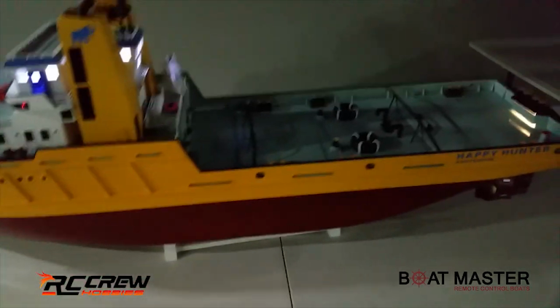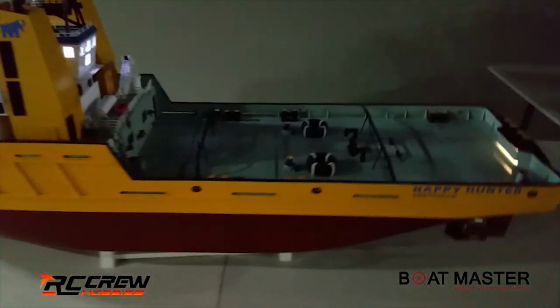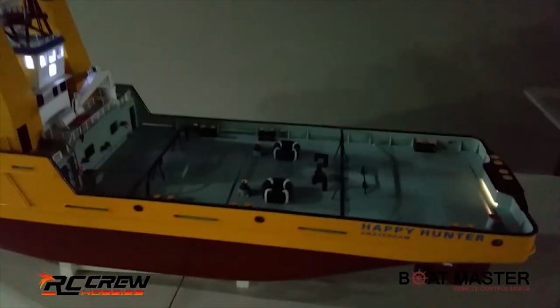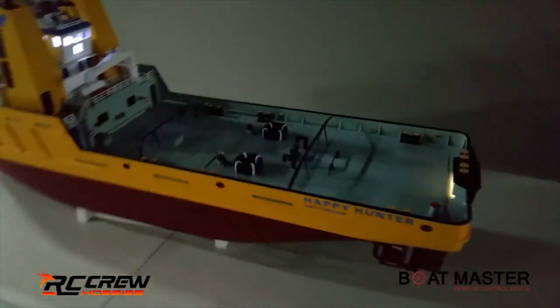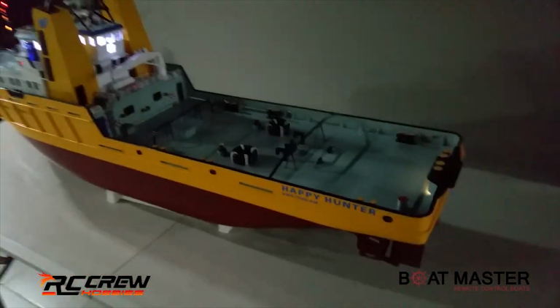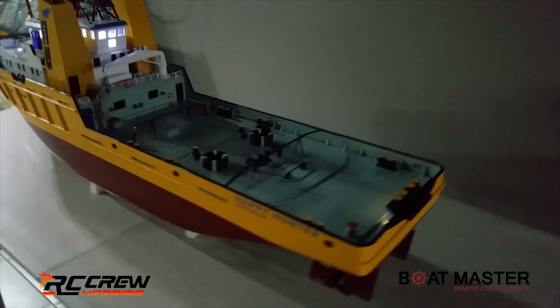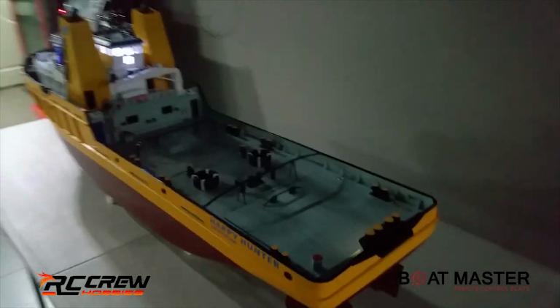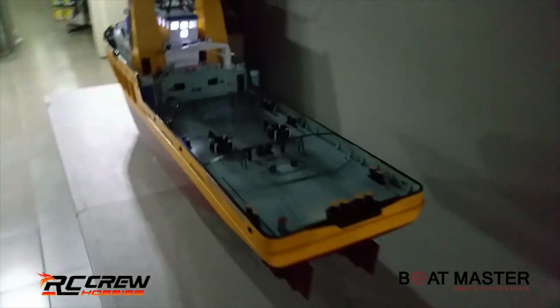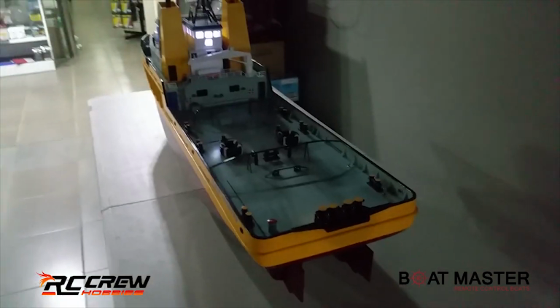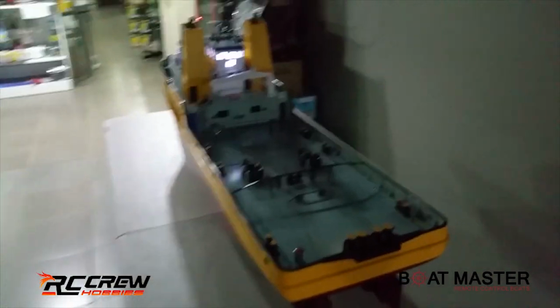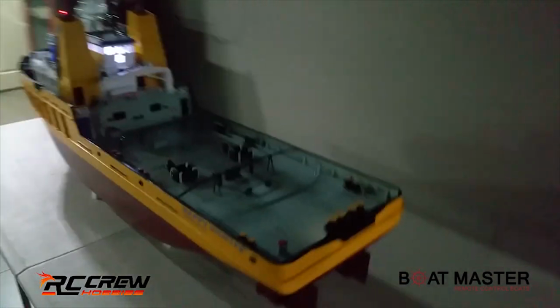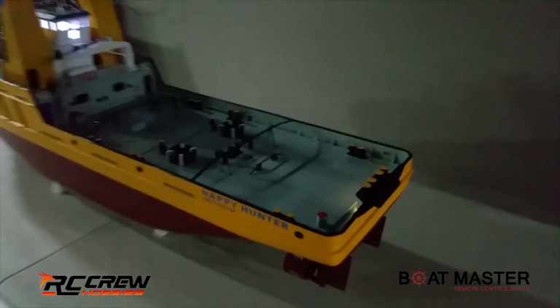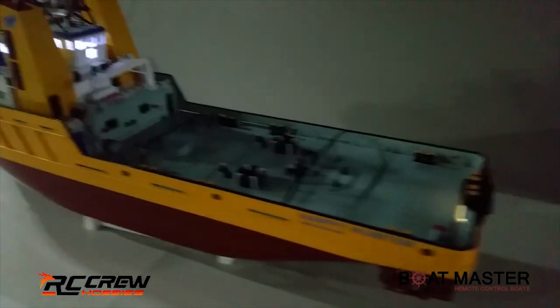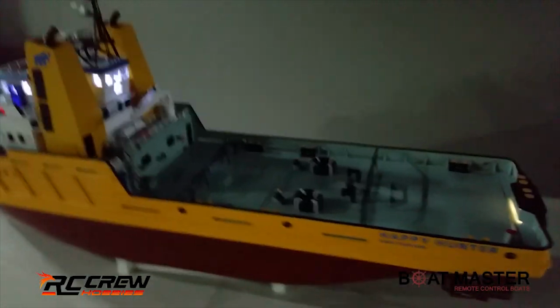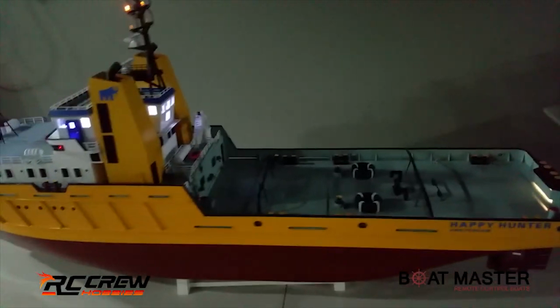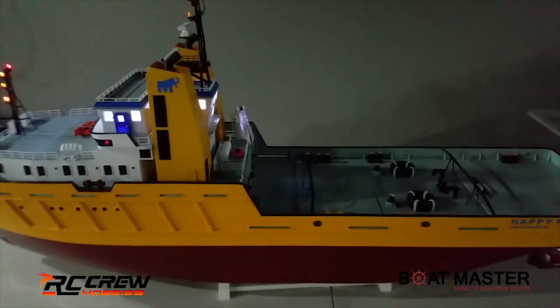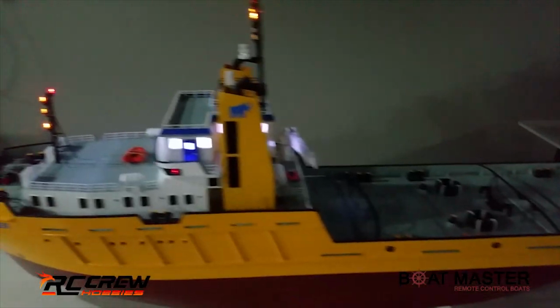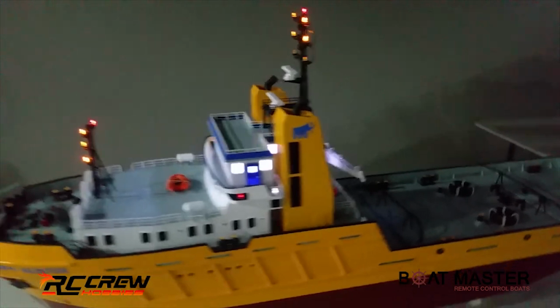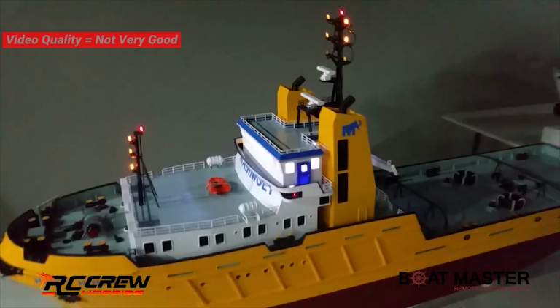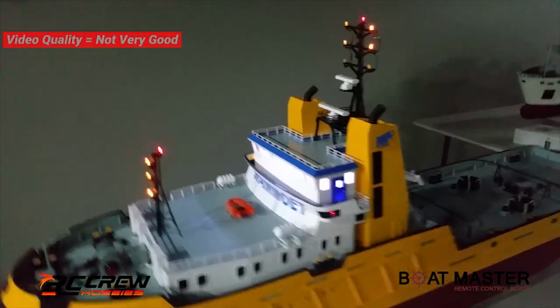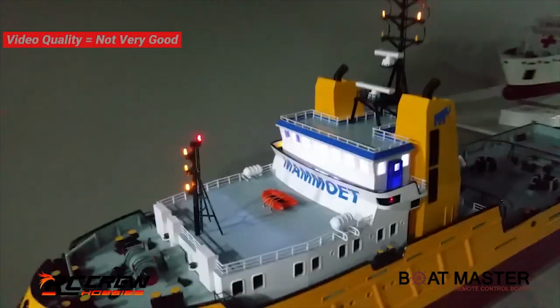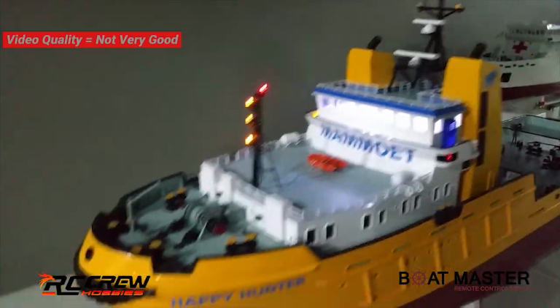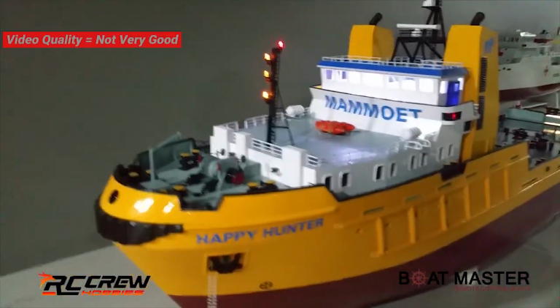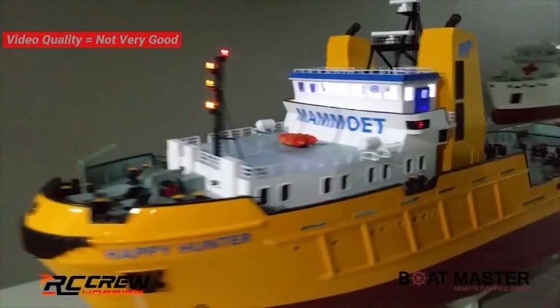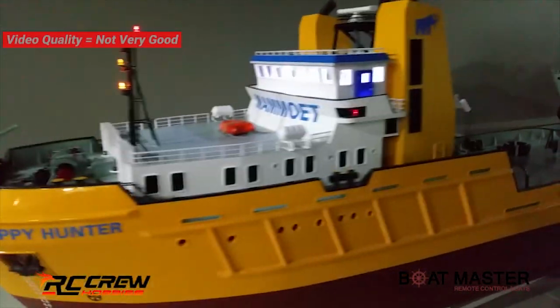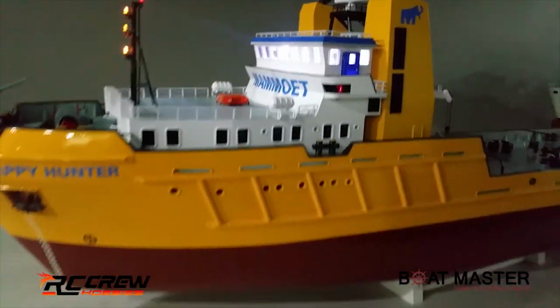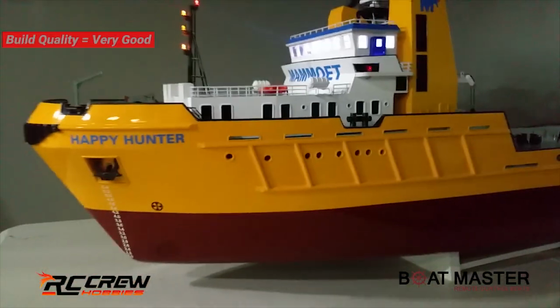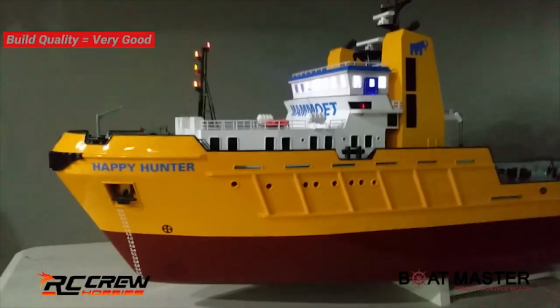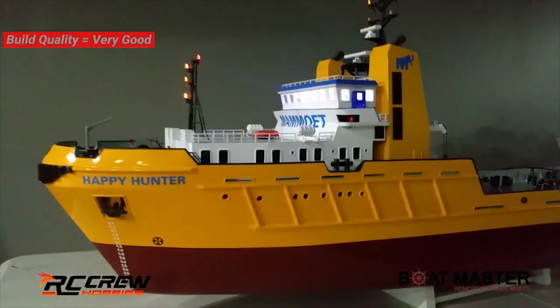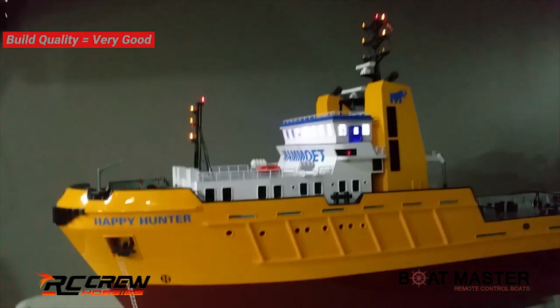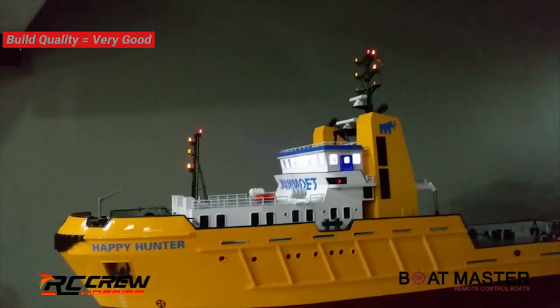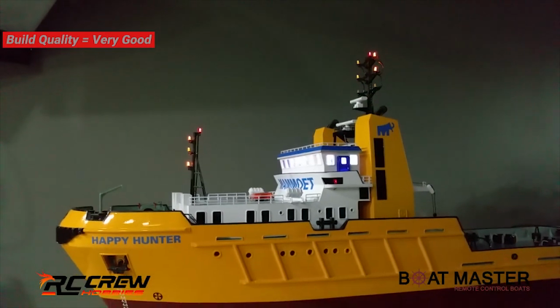It depends on how far you want to take the detail - it's really up to you. The quality isn't the best on camera, but if you see these in real life it looks so much better, and especially at night these things running with lights will look really nice.